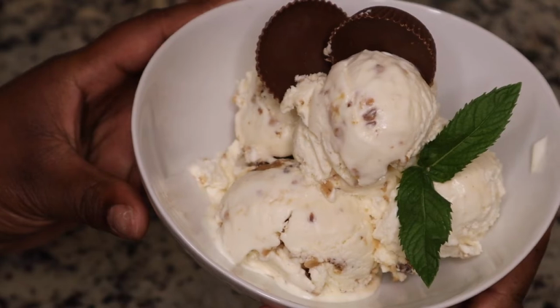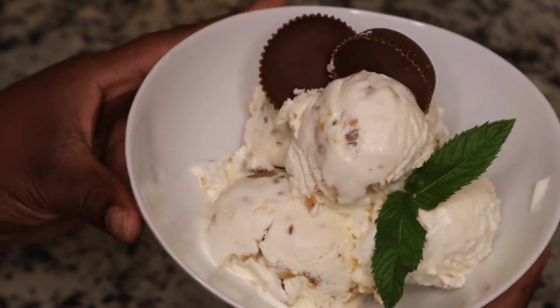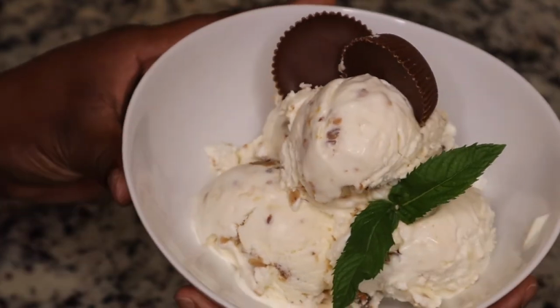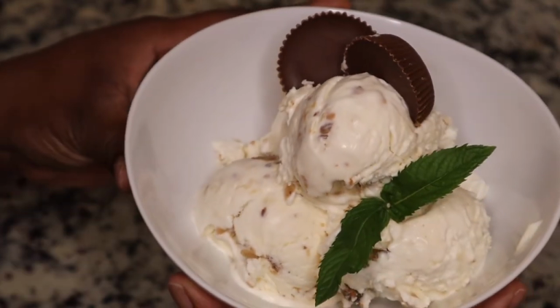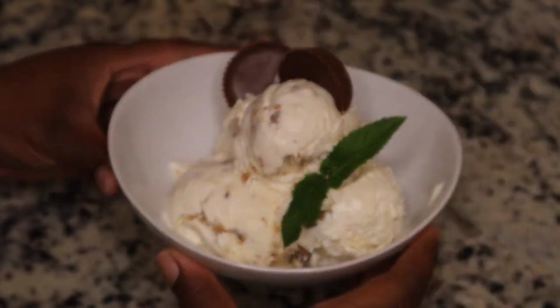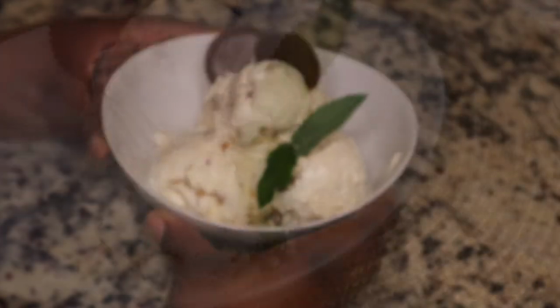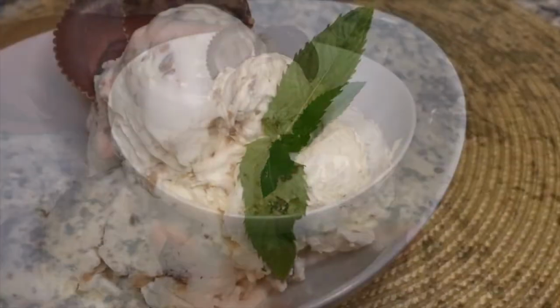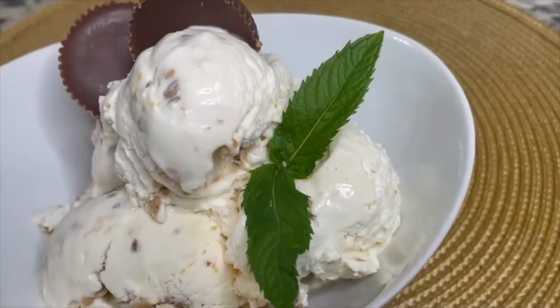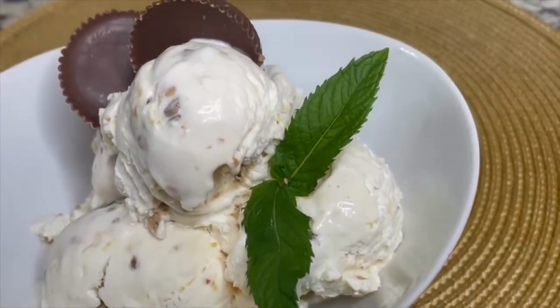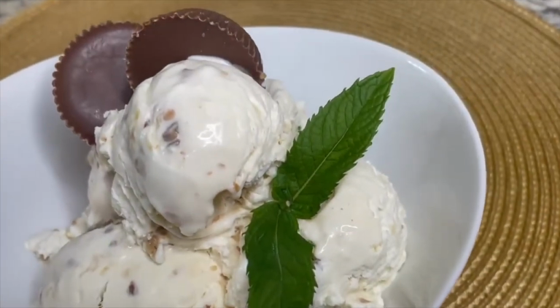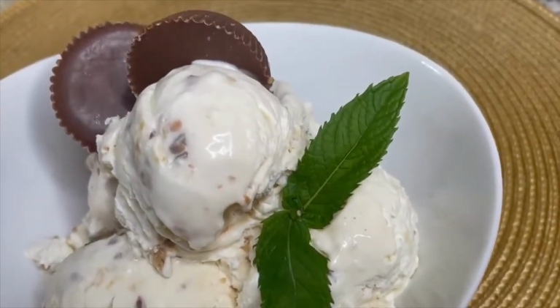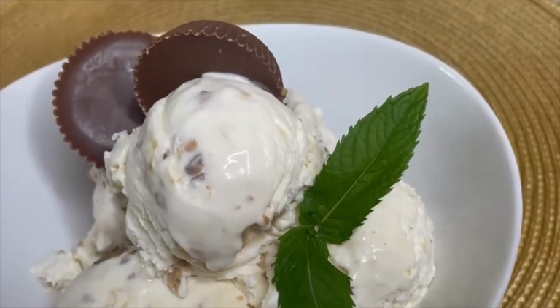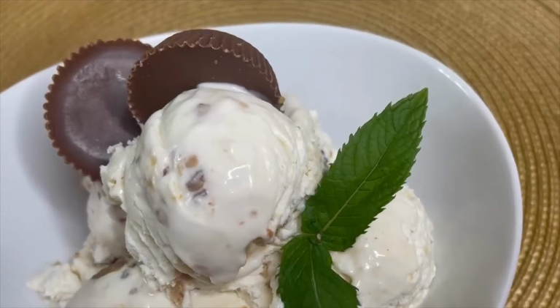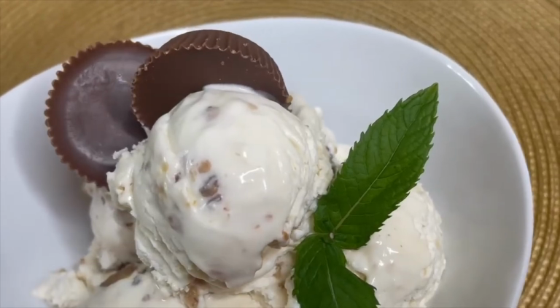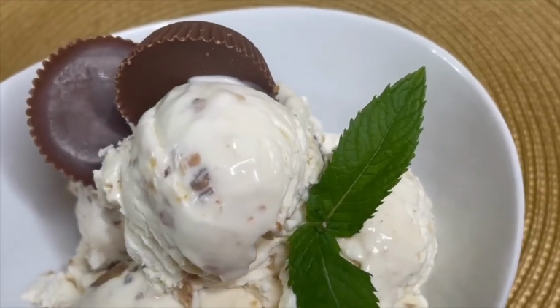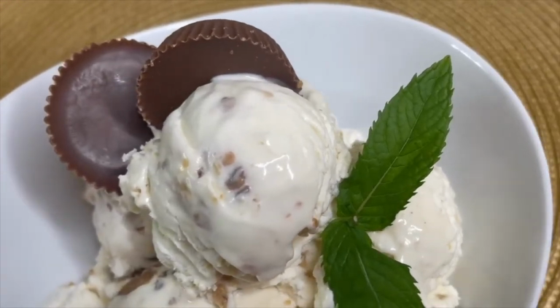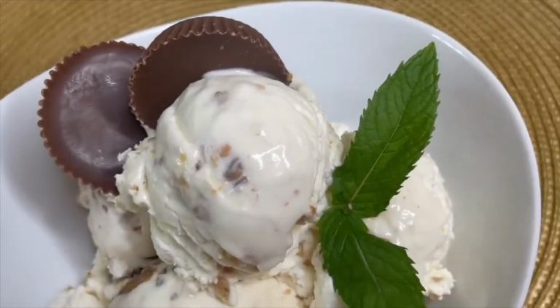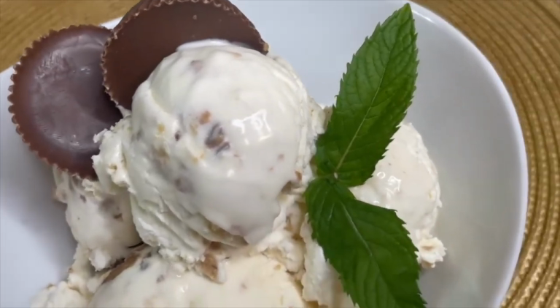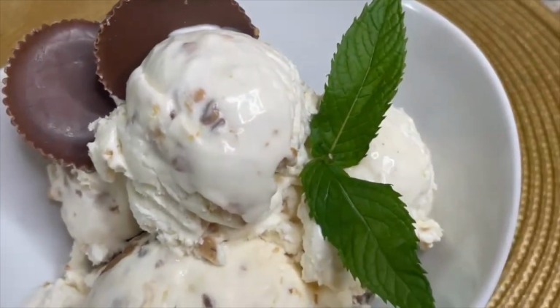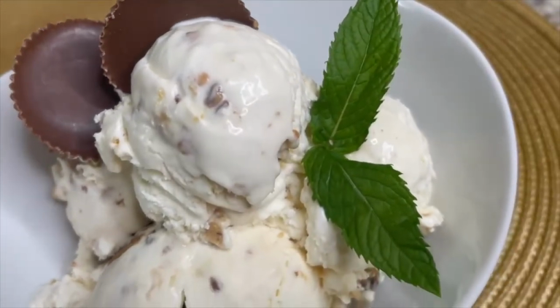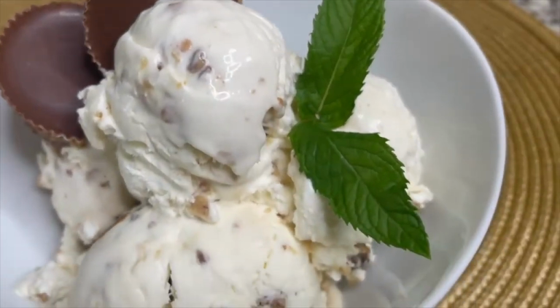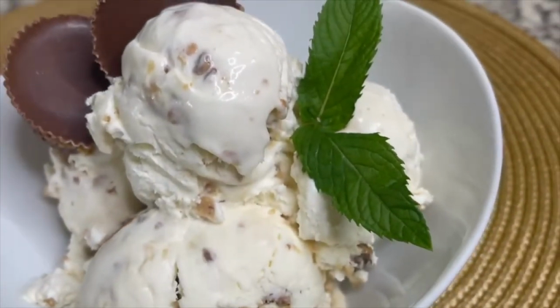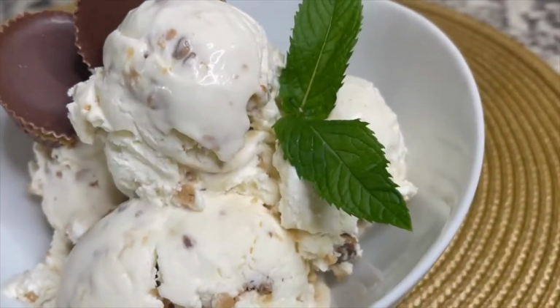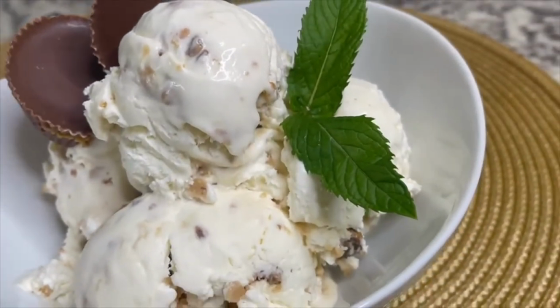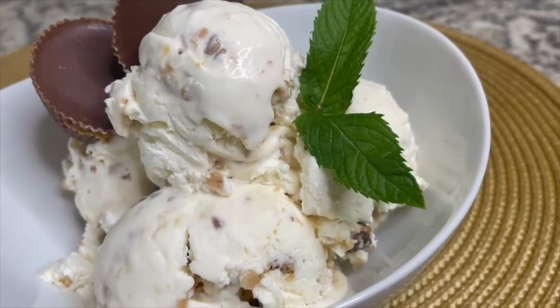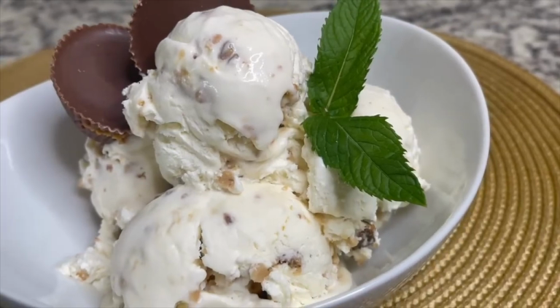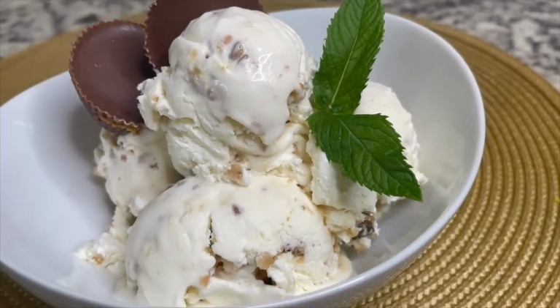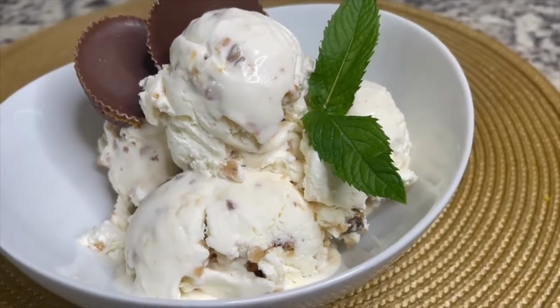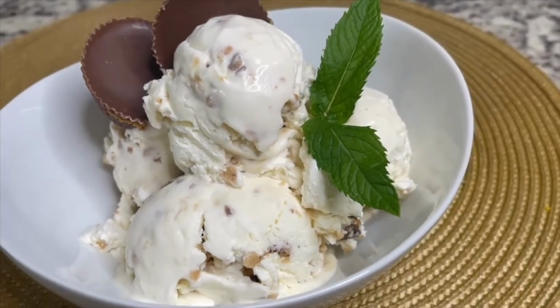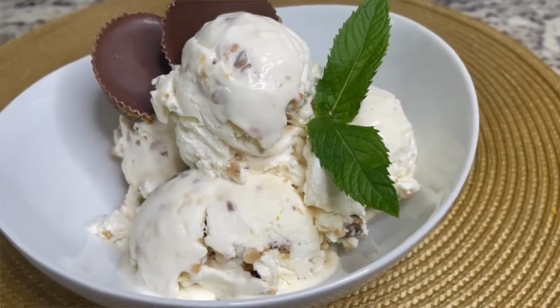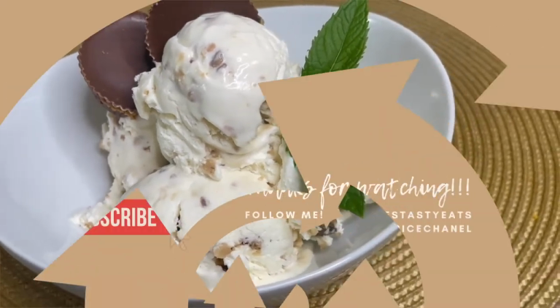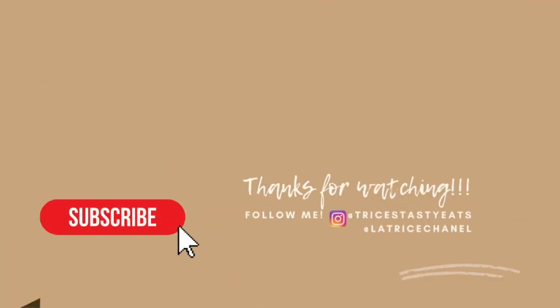This is the finished product, guys — super easy. You do not need an ice cream machine. This is no-churn ice cream and it tastes just as good. Please make sure you like, share, comment, and subscribe. See you guys next time, bye!